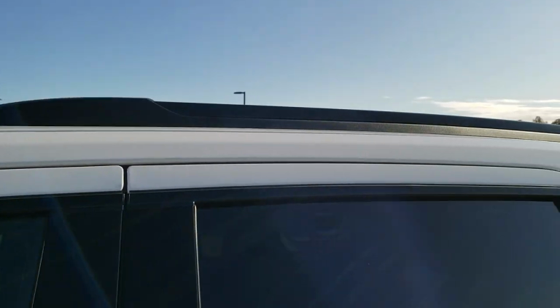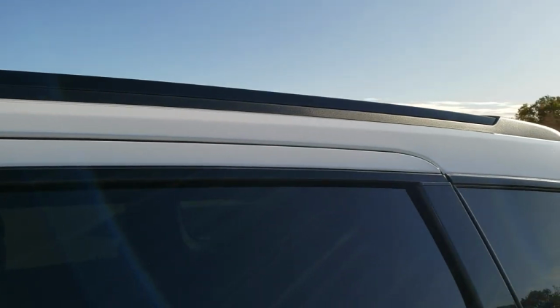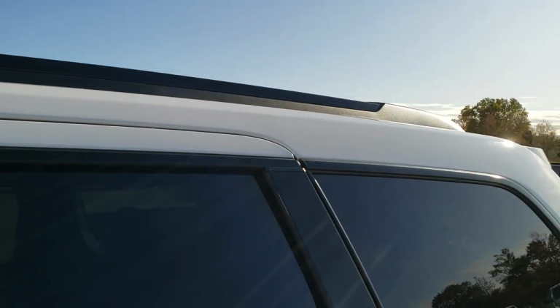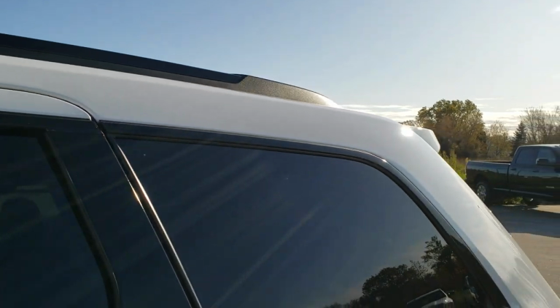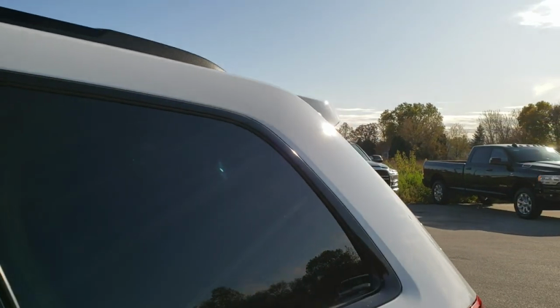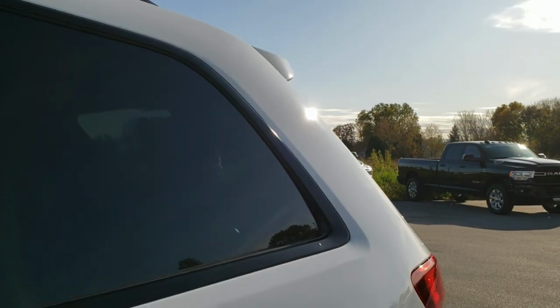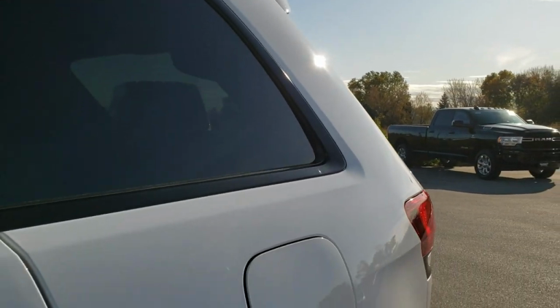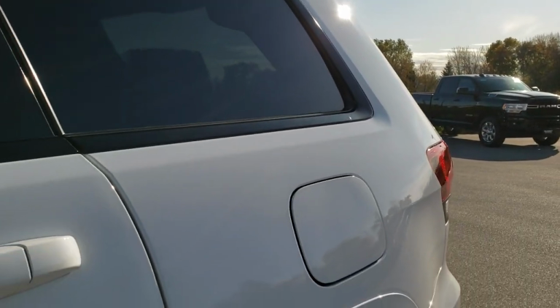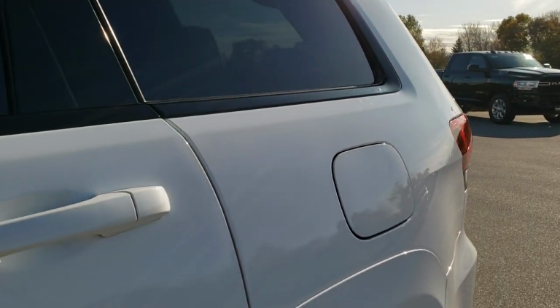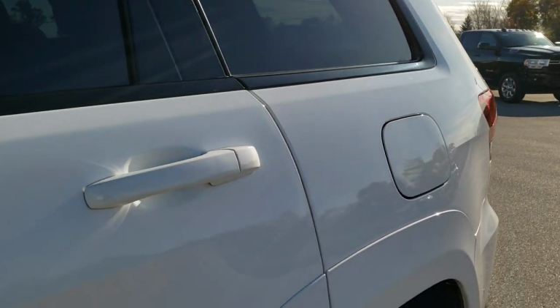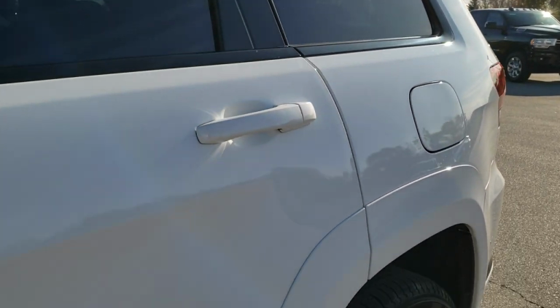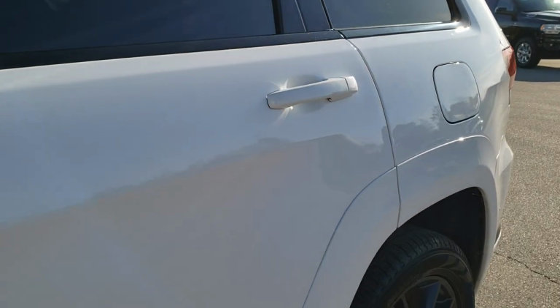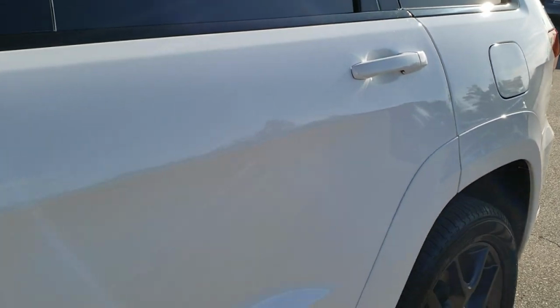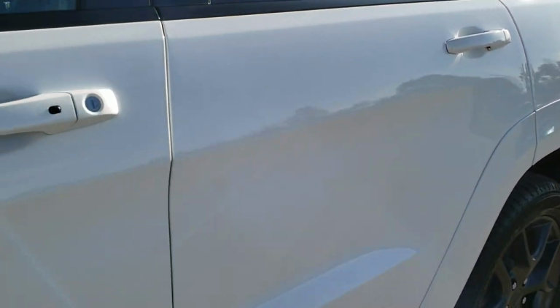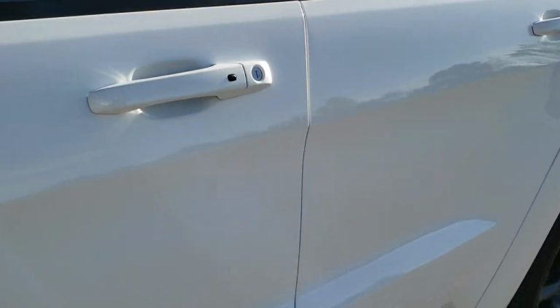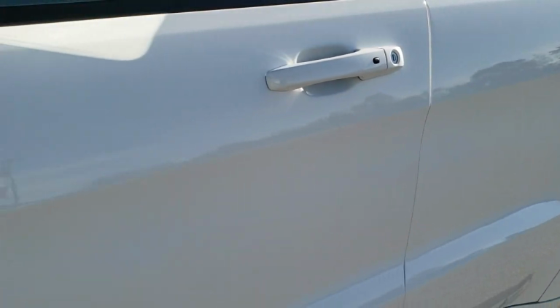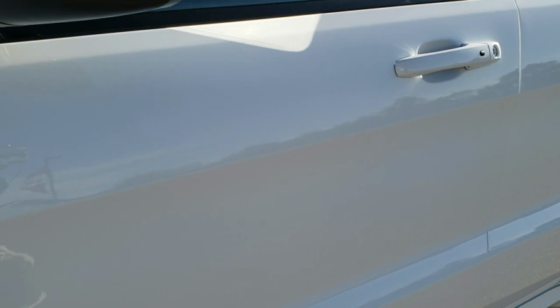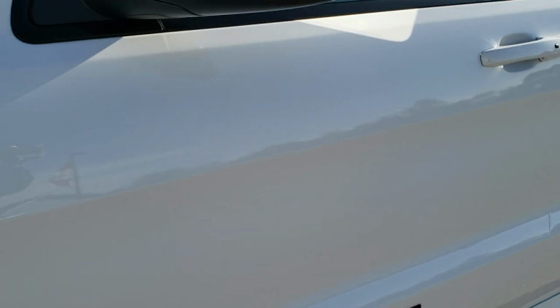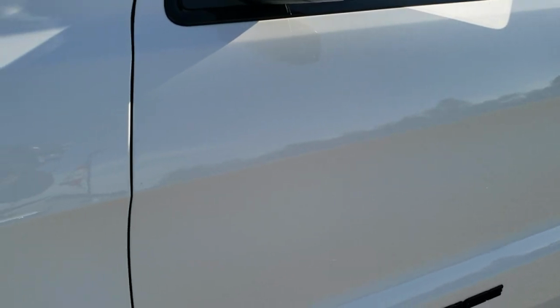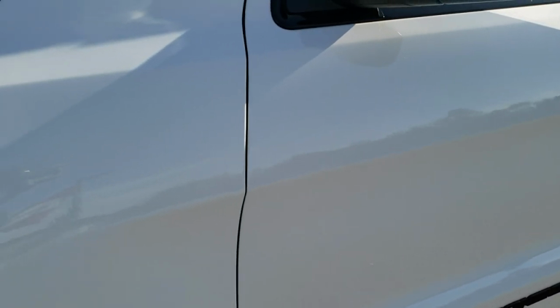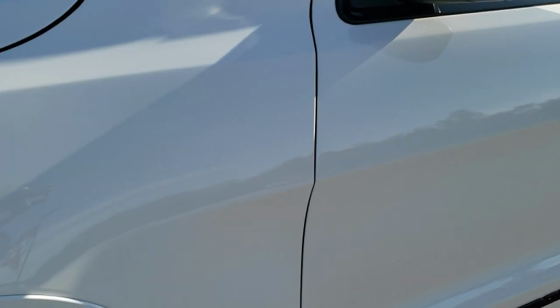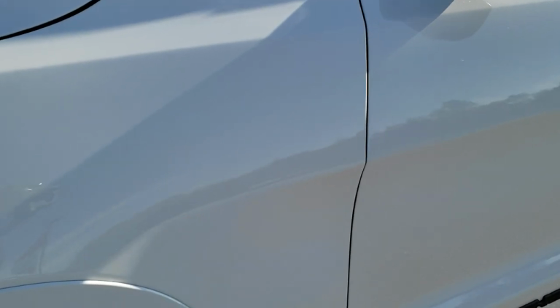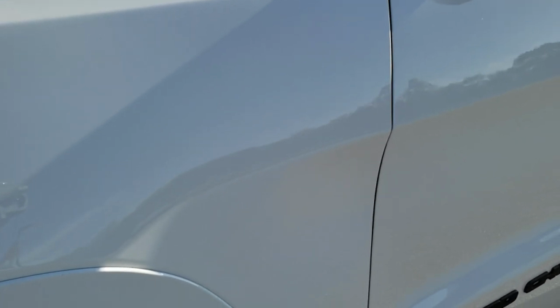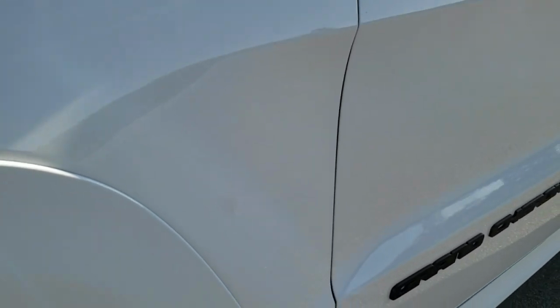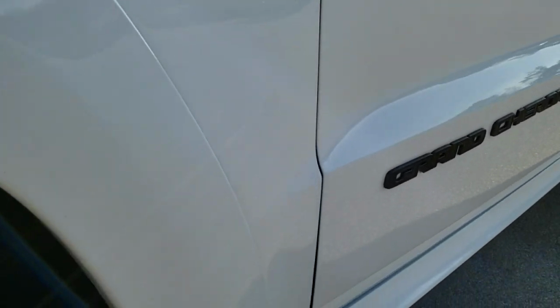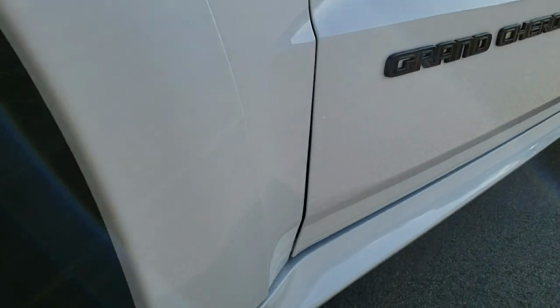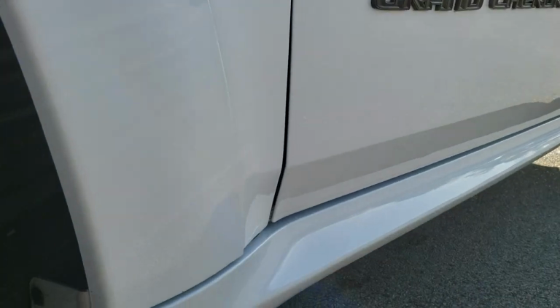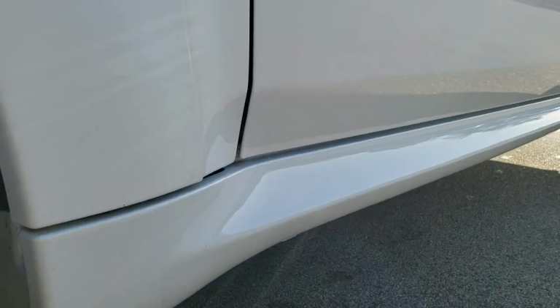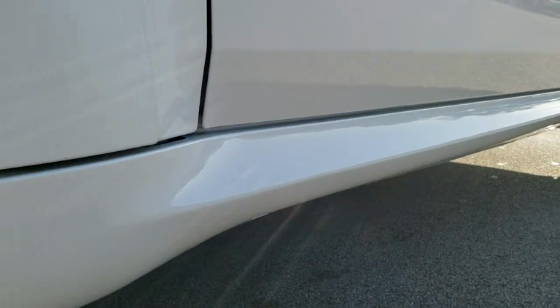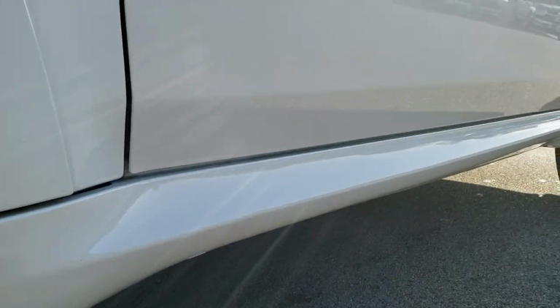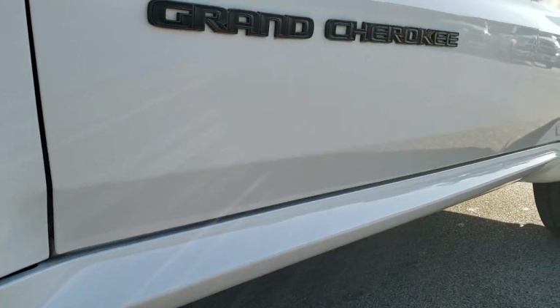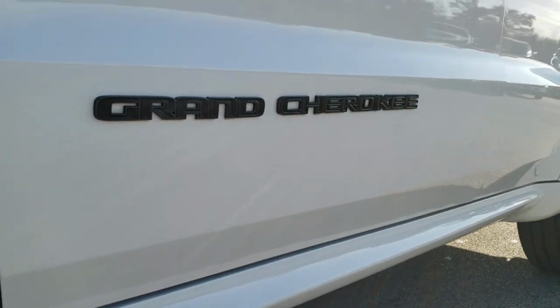Bright white is the color on this one. We shoot all of our videos in 1080p, 60 frames per second. So if you have HD capabilities on your computer, tablet, or smartphone device, turn them on right now because it is like you're right here looking at the vehicle with me.